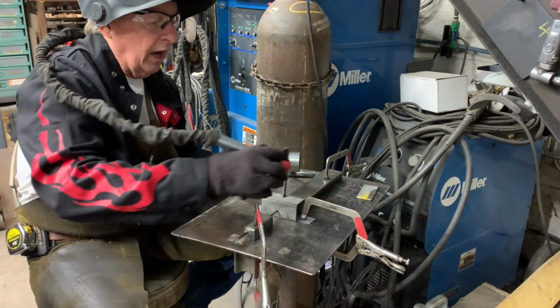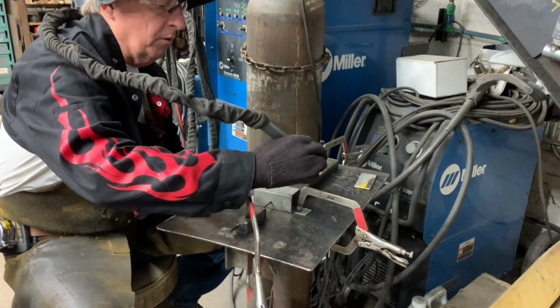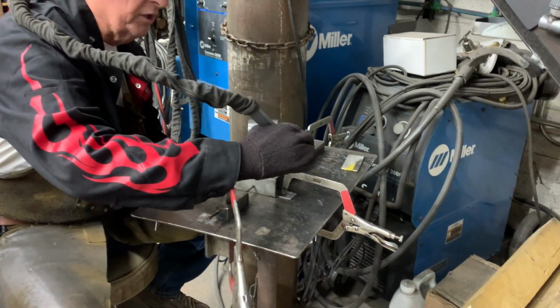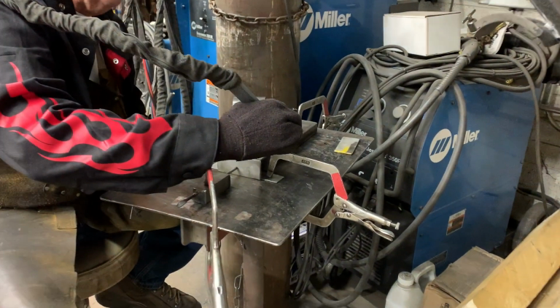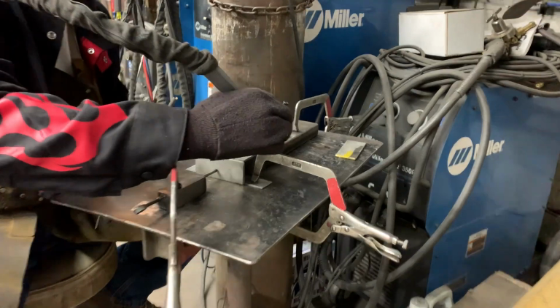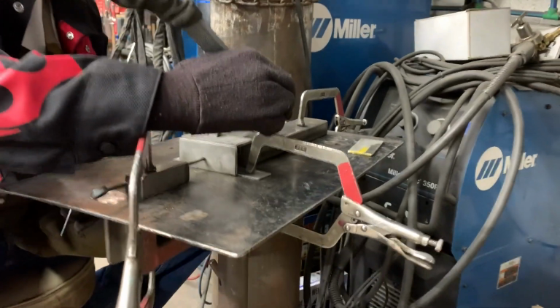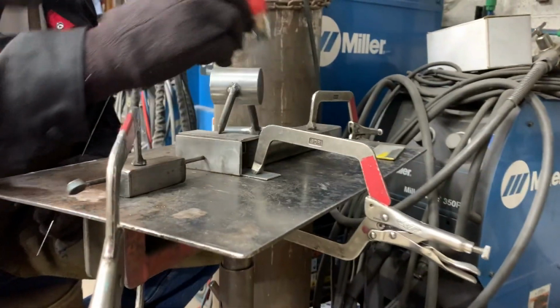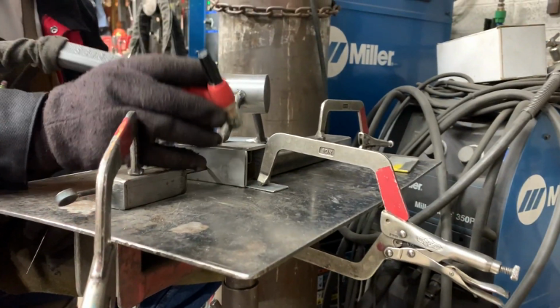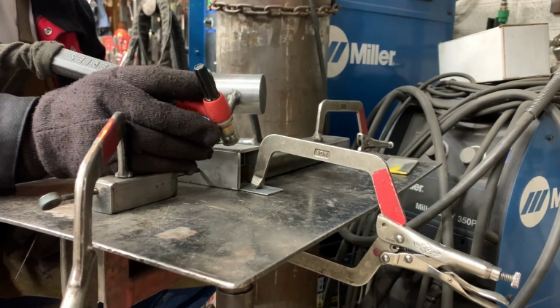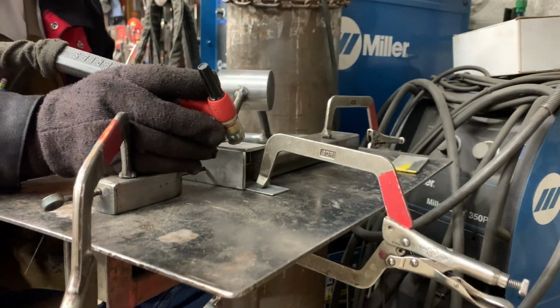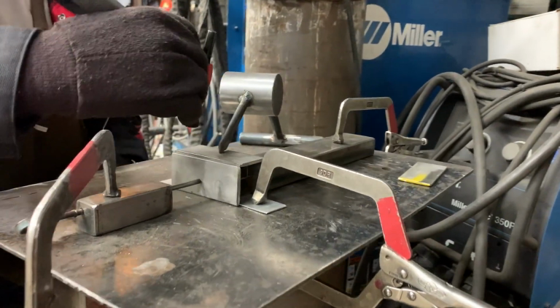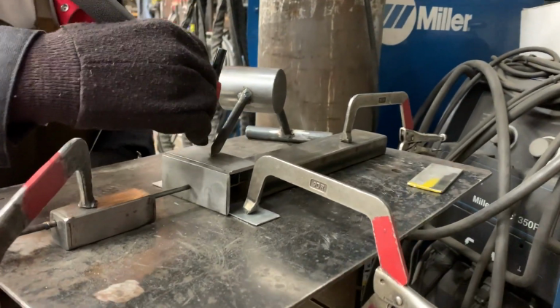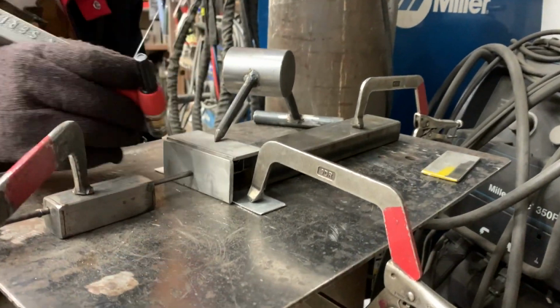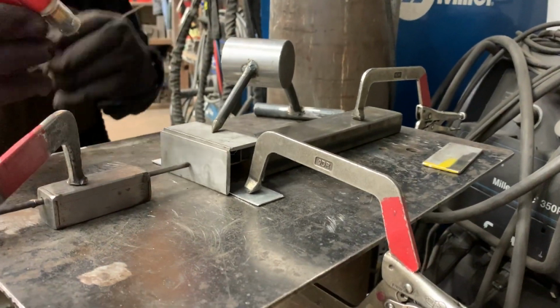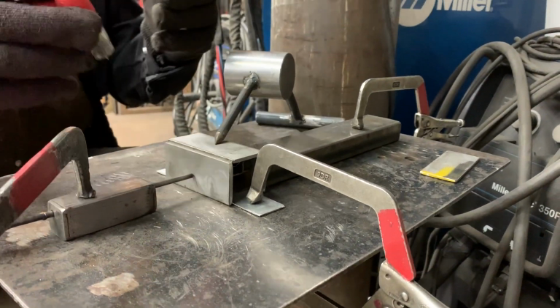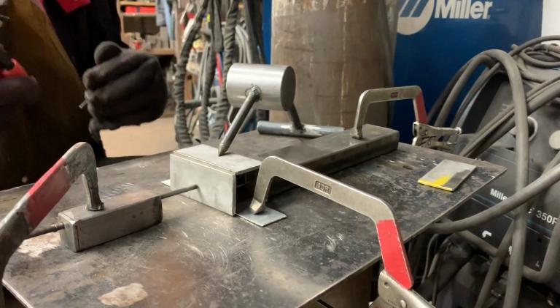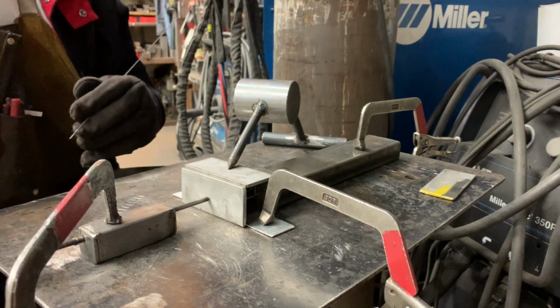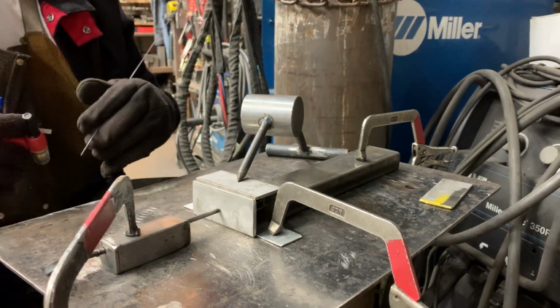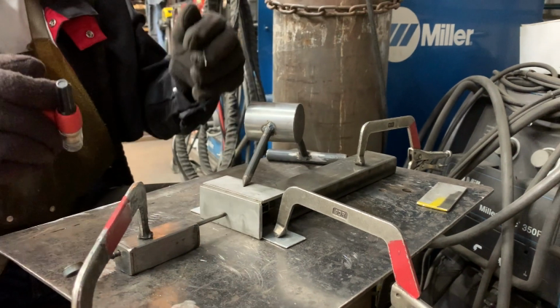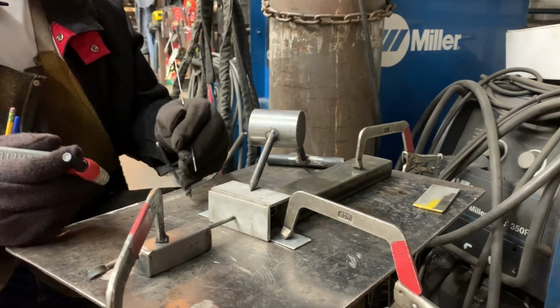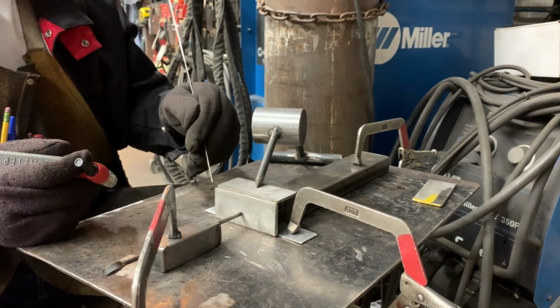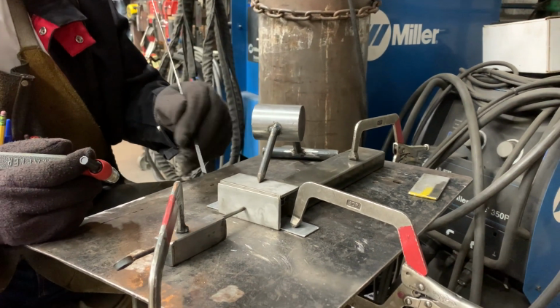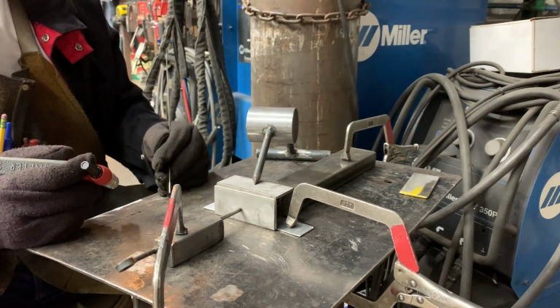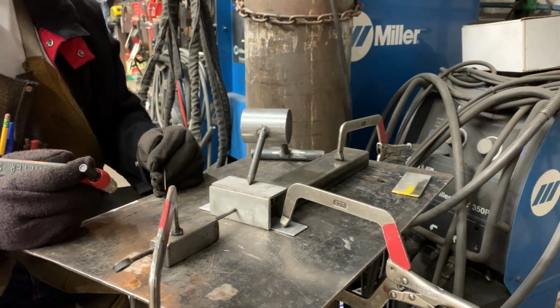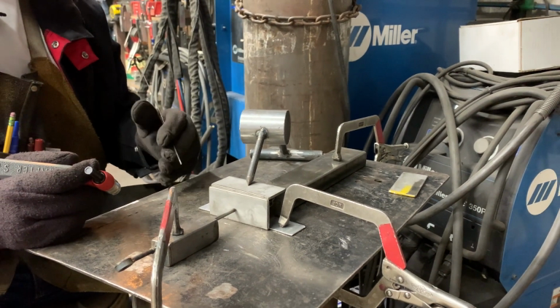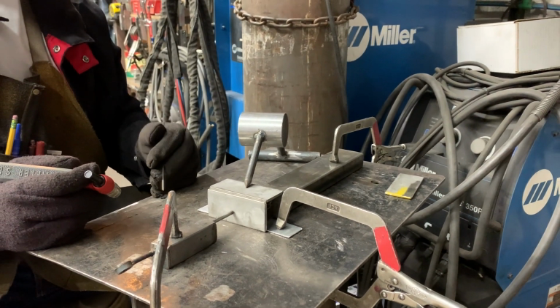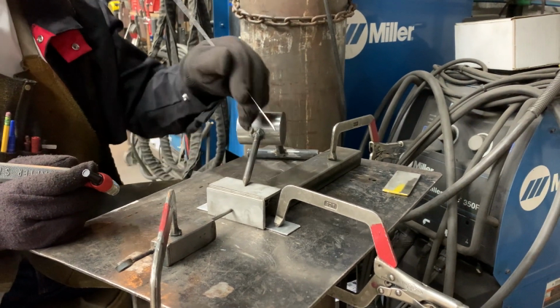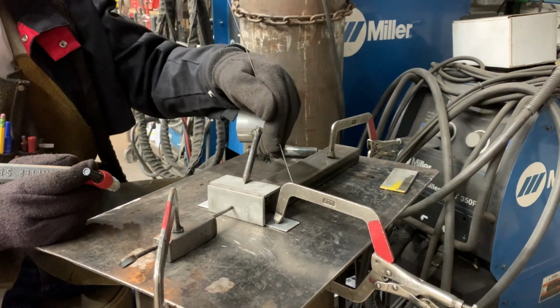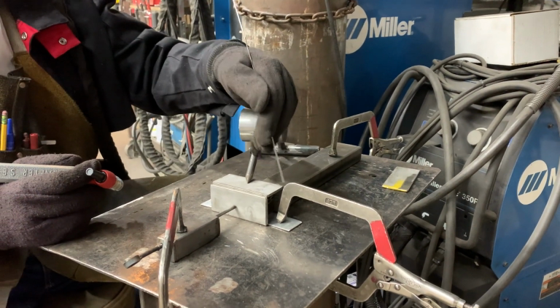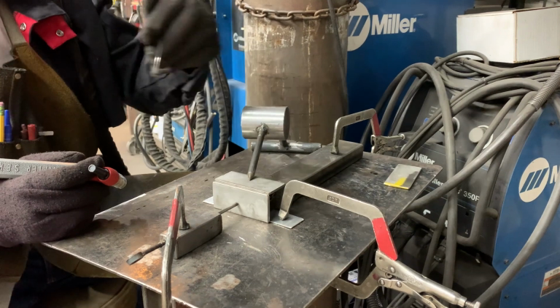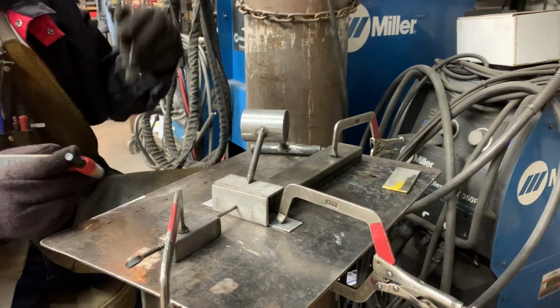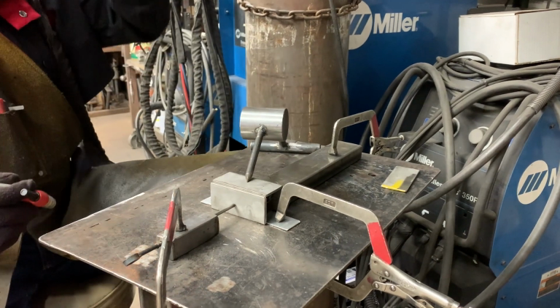I'm going to weld here, then here, then here, then here — working back towards myself. I don't want to reach over any location where I've welded and it's hot. So I'll go ahead and just tack these together.